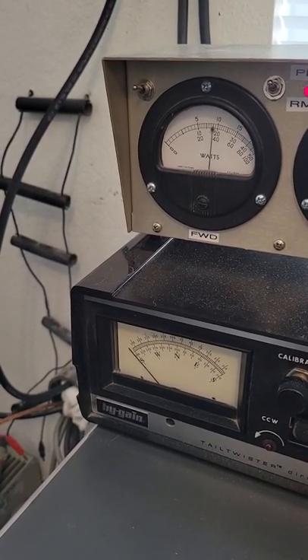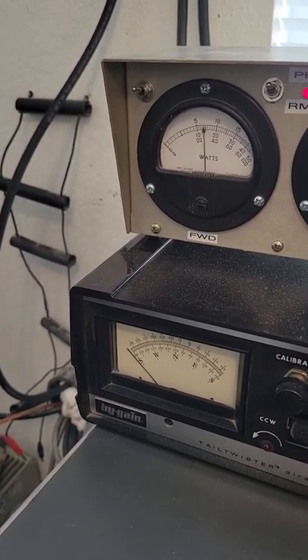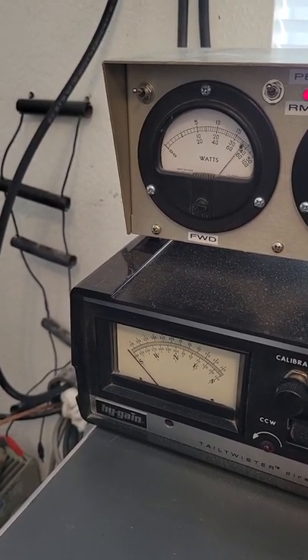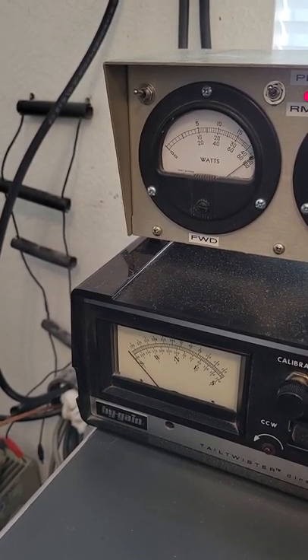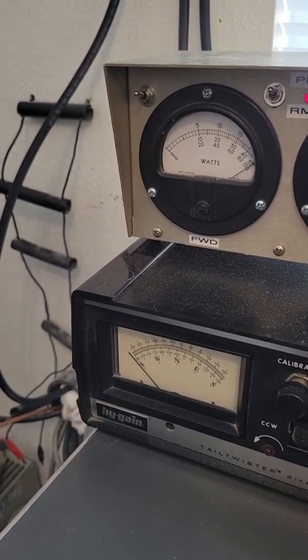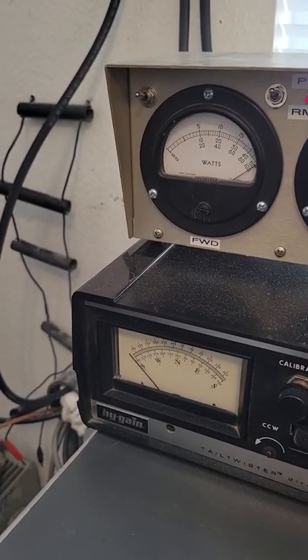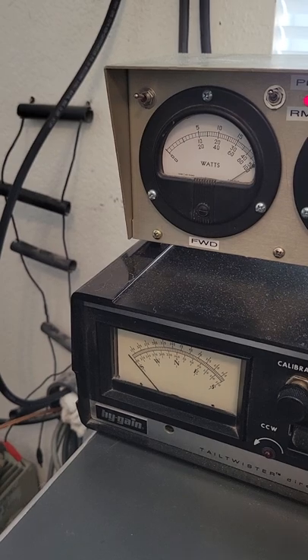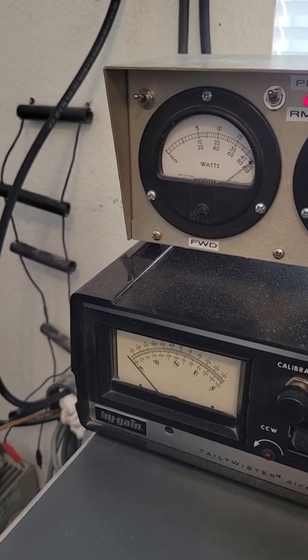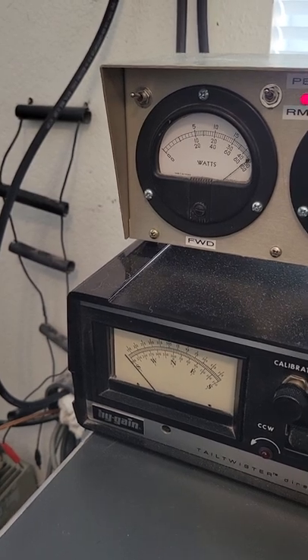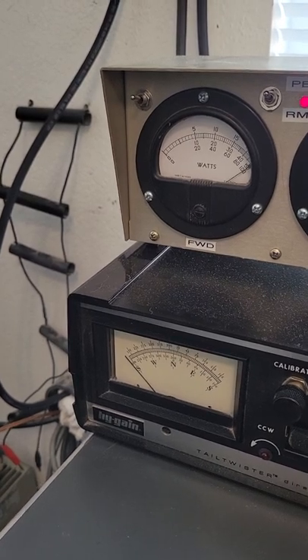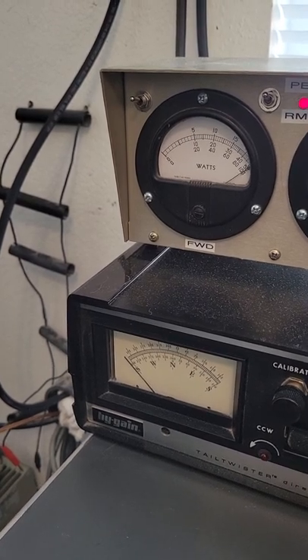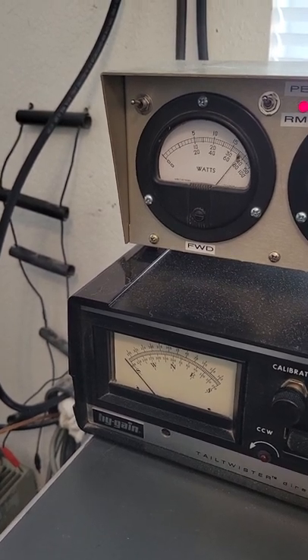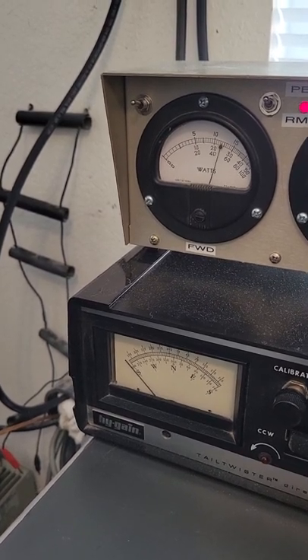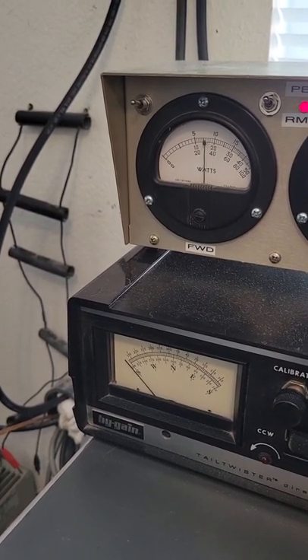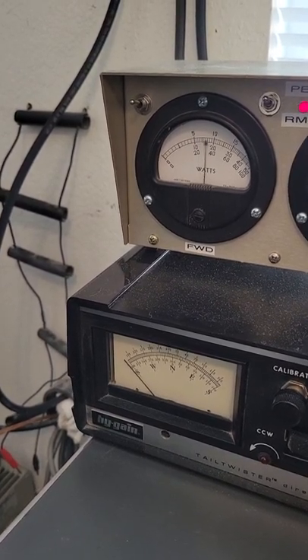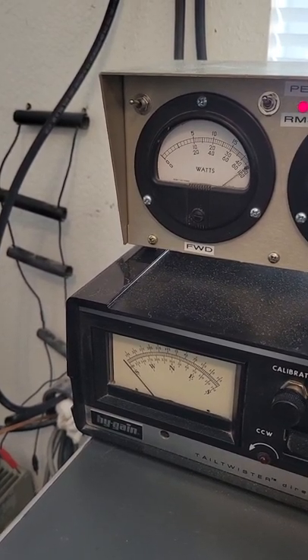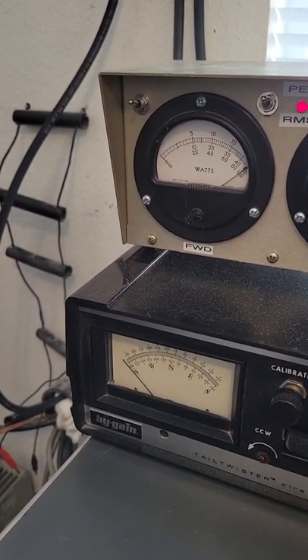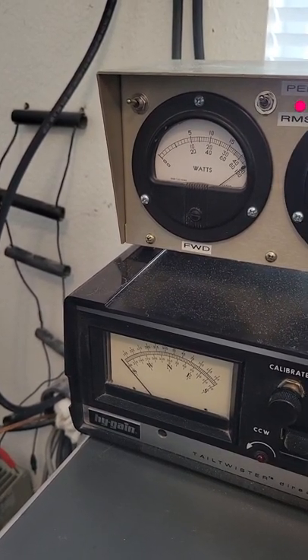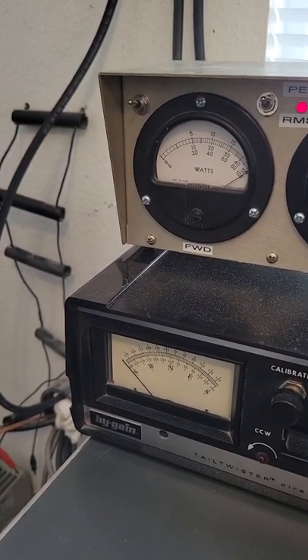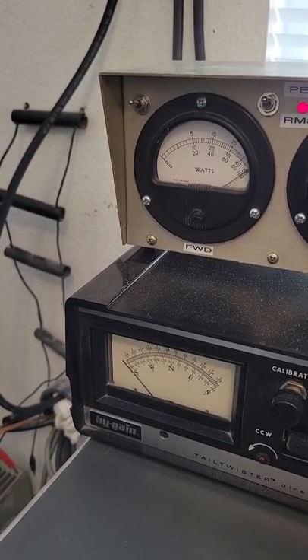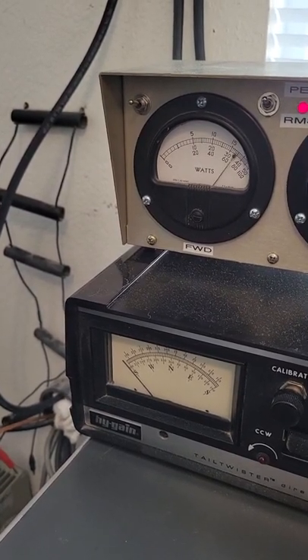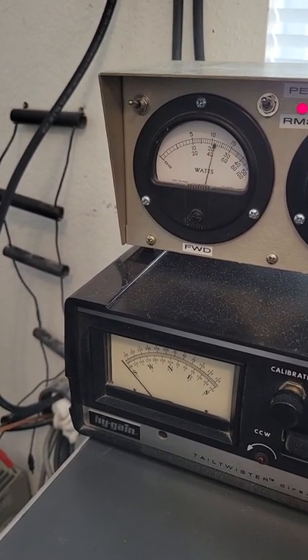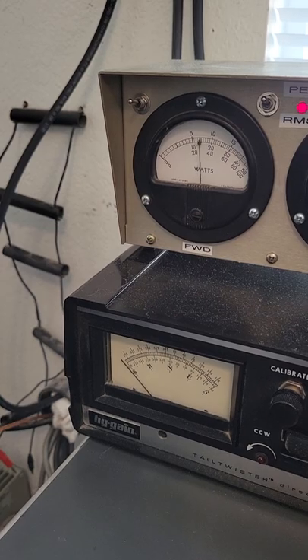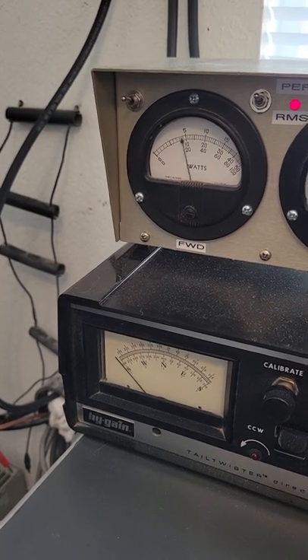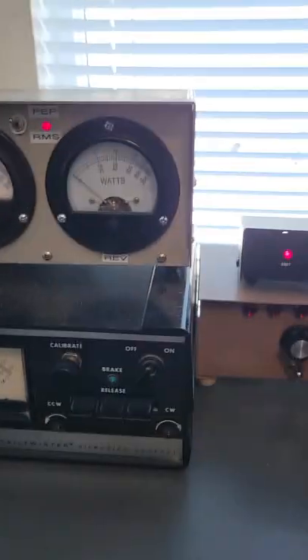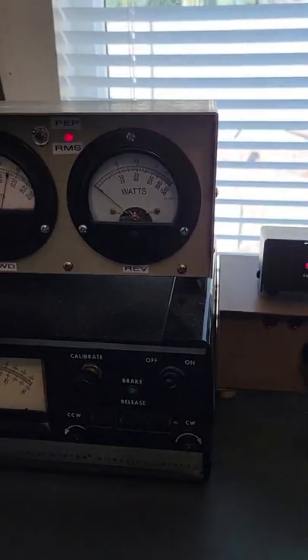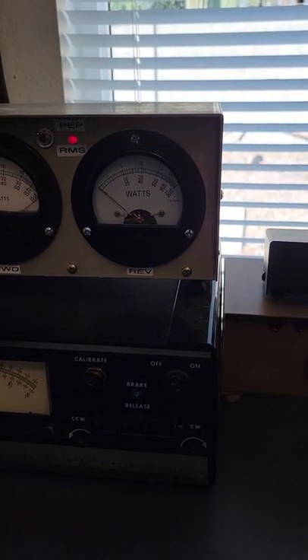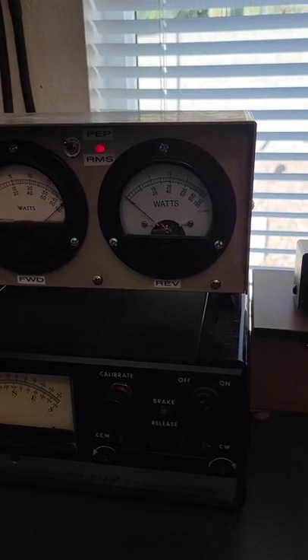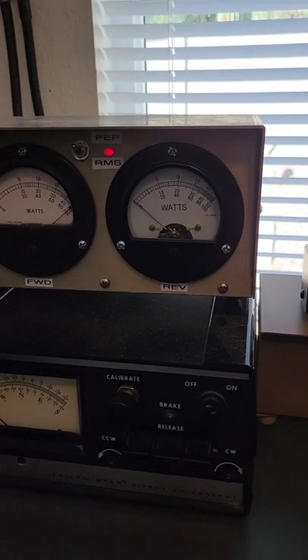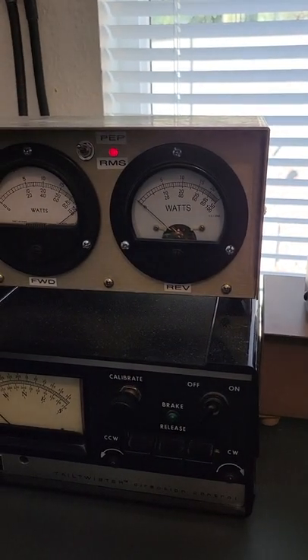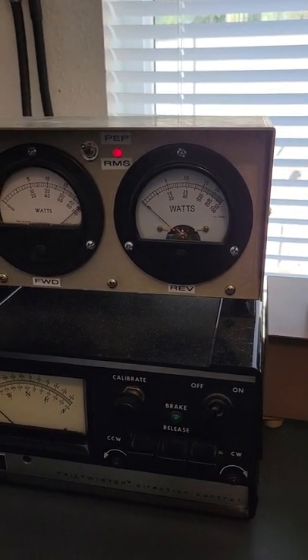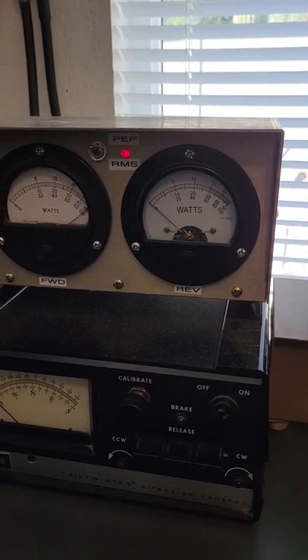So, pins this meter also — that's 3 Bird meters, all 3 of them just pin like this. This is a 50 watt slug backwards for reflected power.